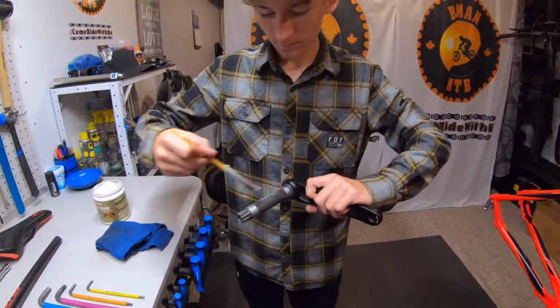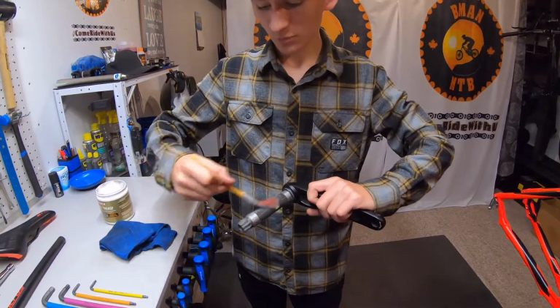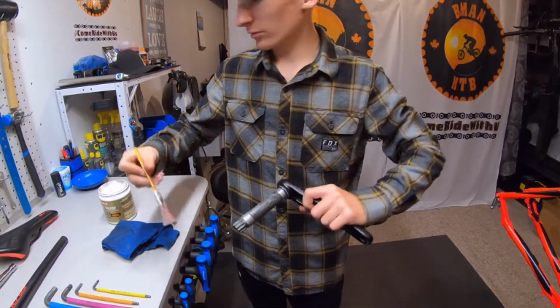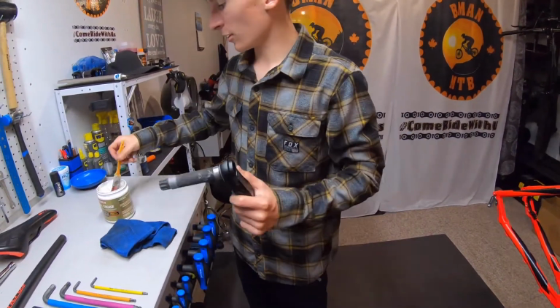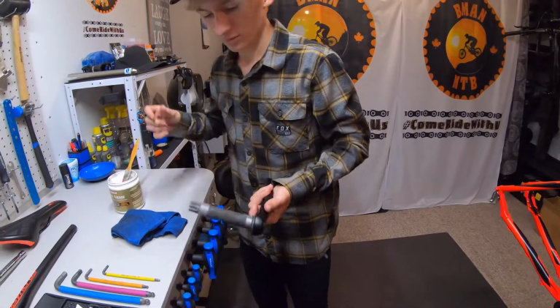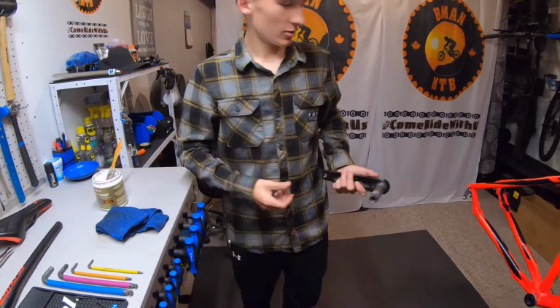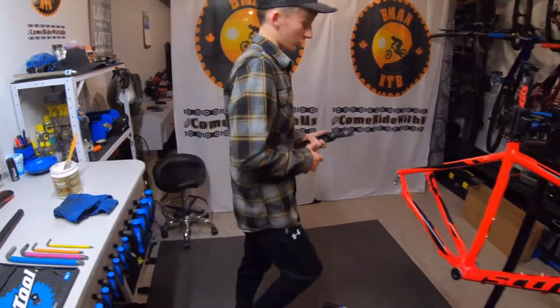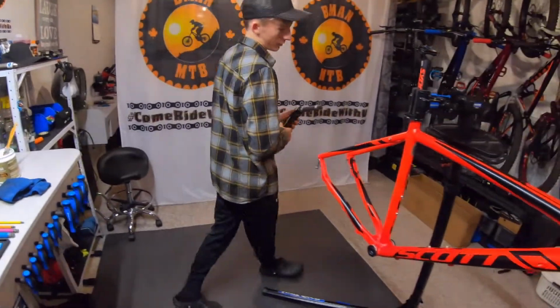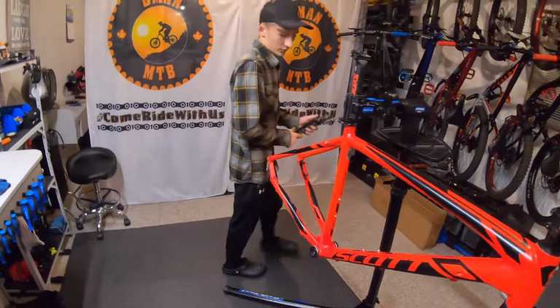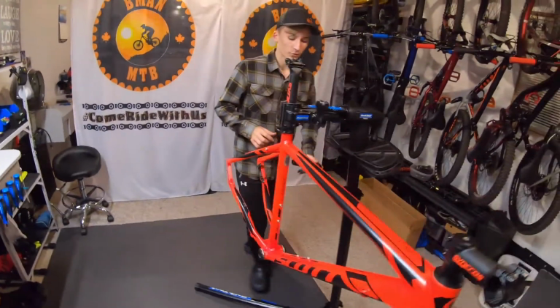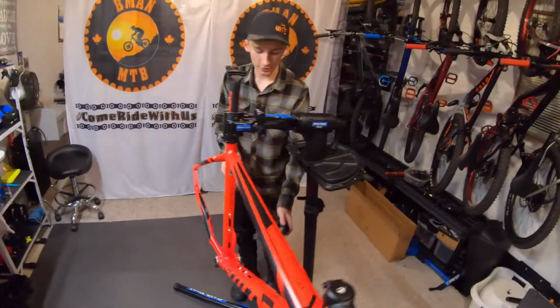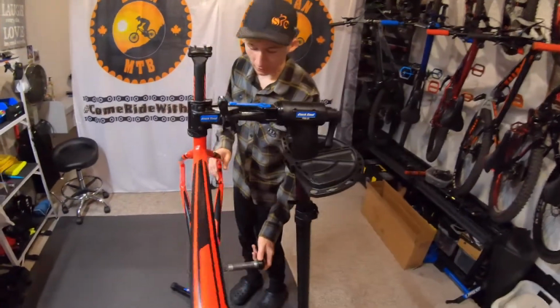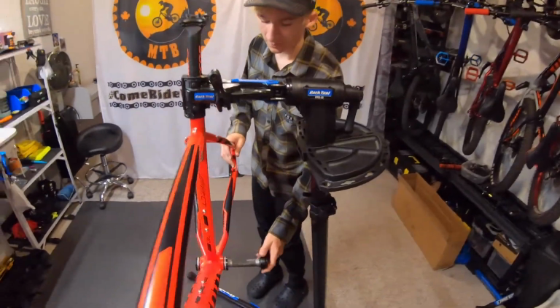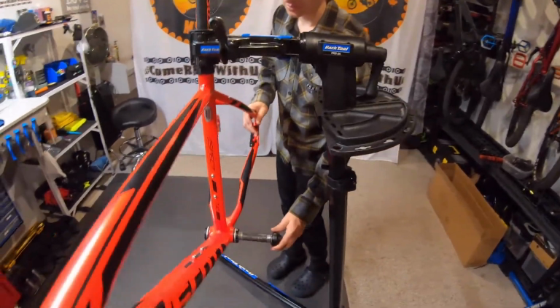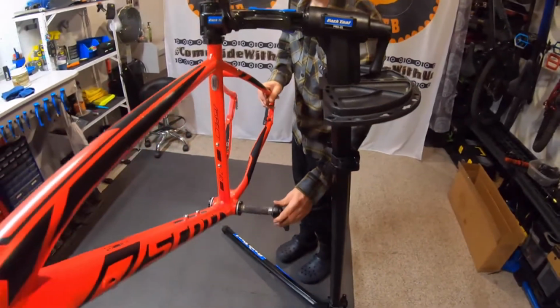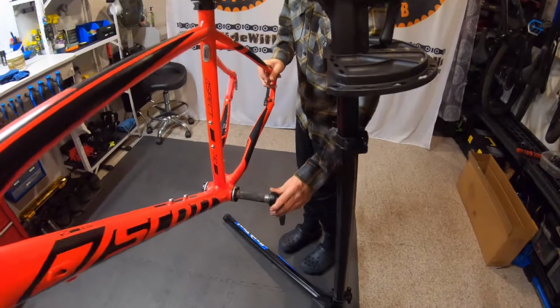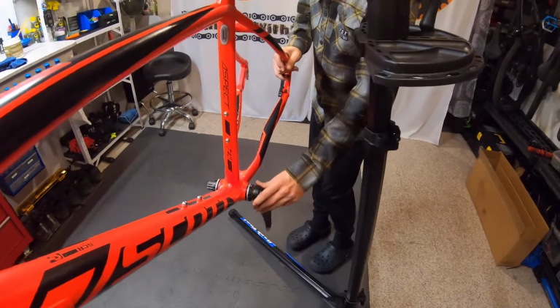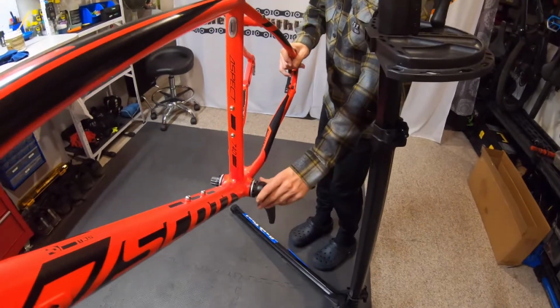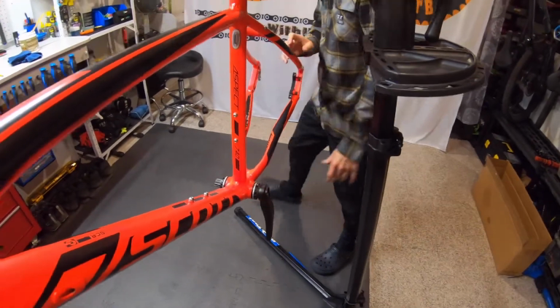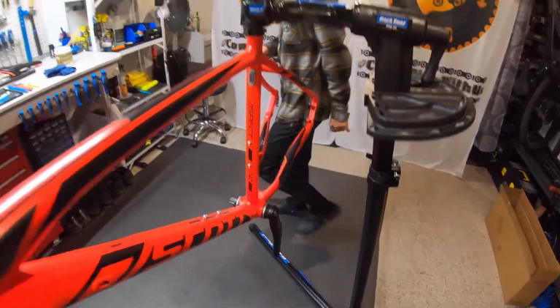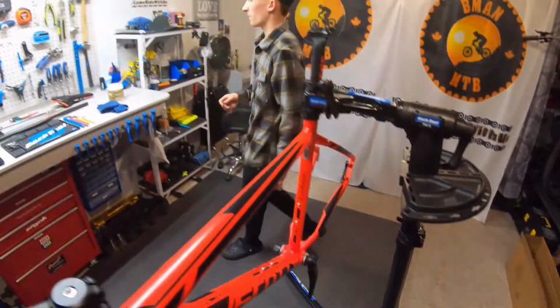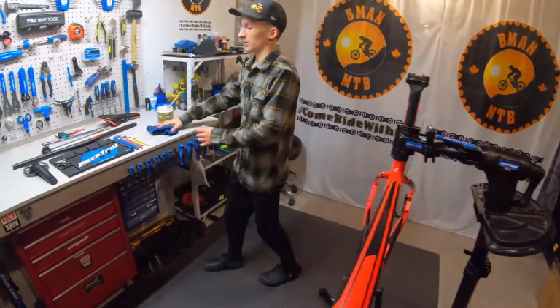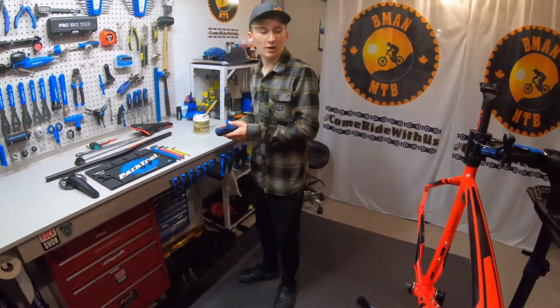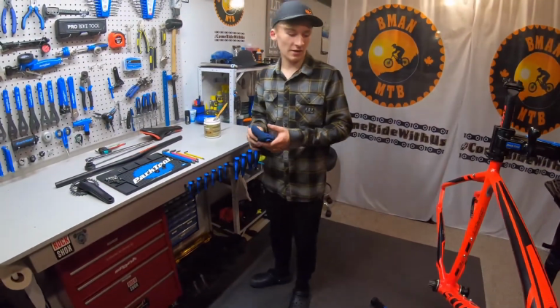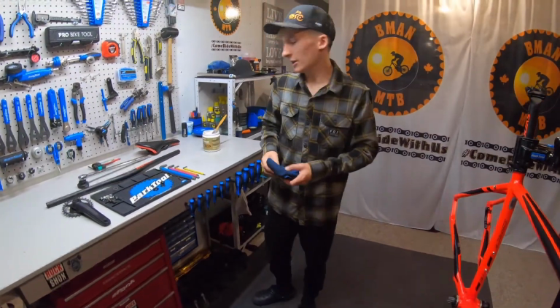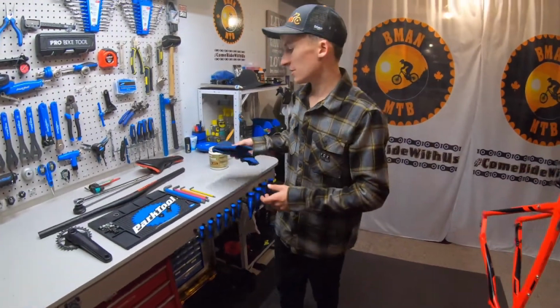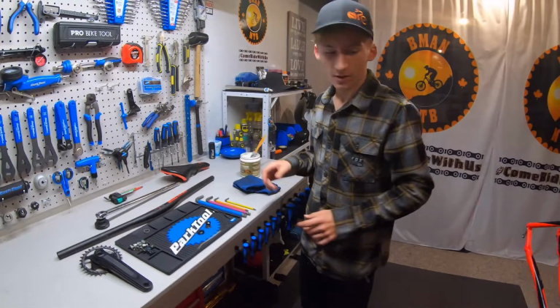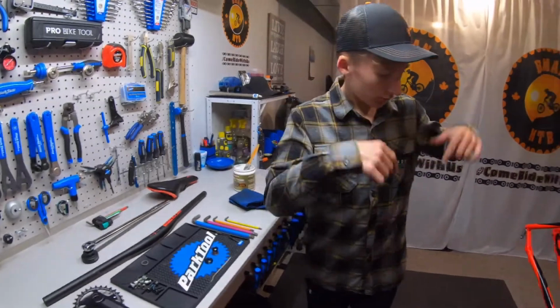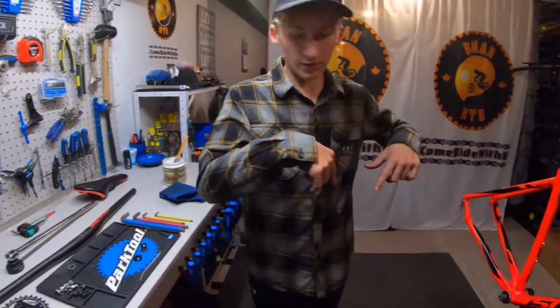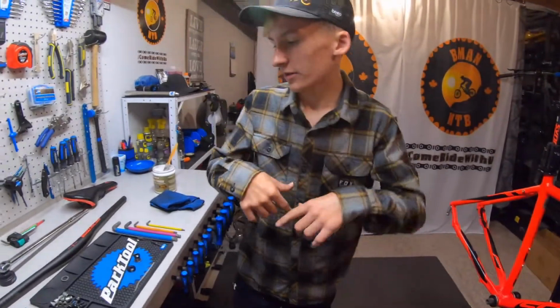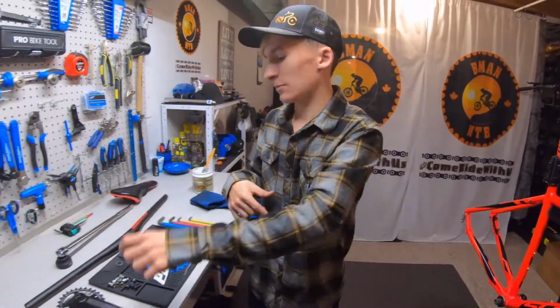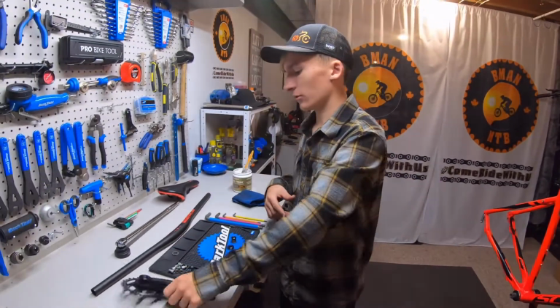If you want to see what this bike looks like when it's fully complete, it'll probably be on my Instagram before it's on YouTube. My Instagram is at bmanmtb and I'll leave a link to that in the description down below.